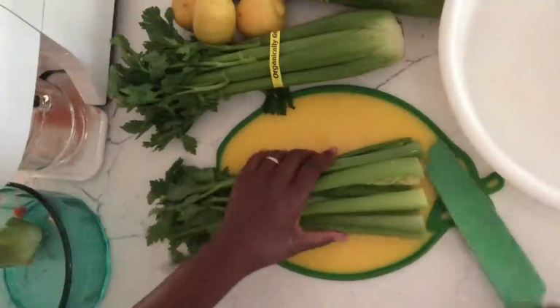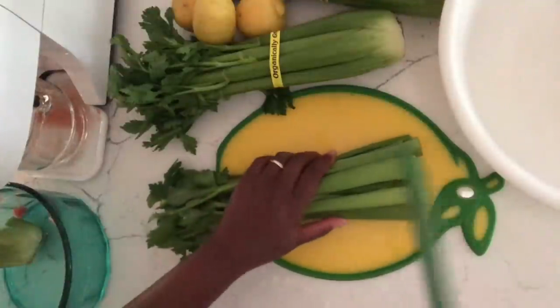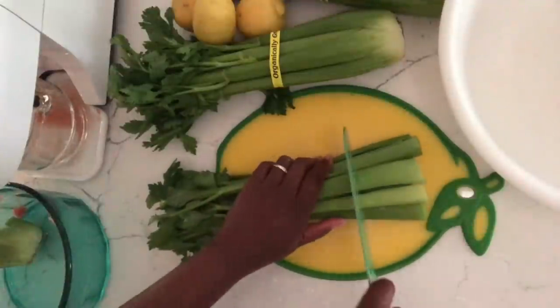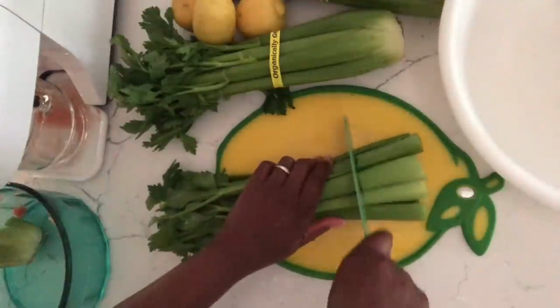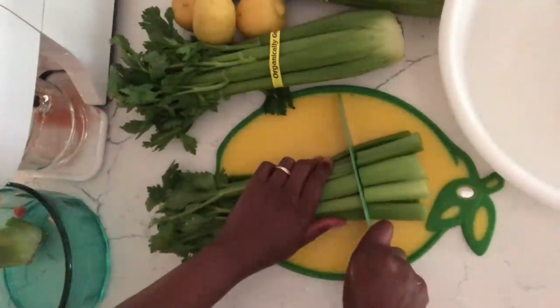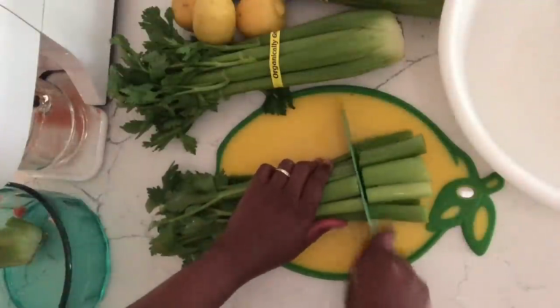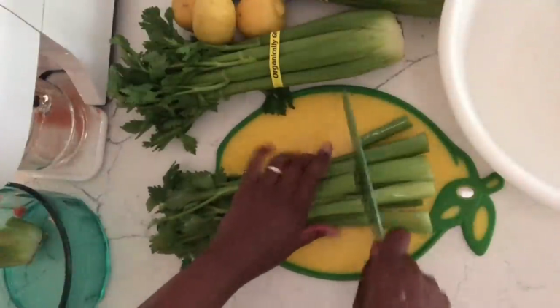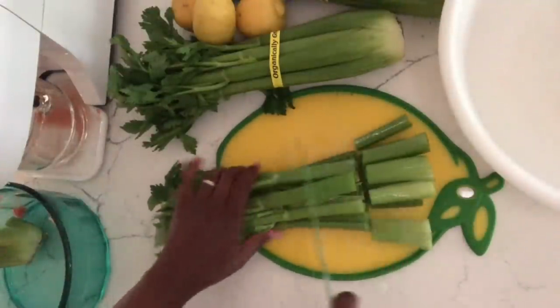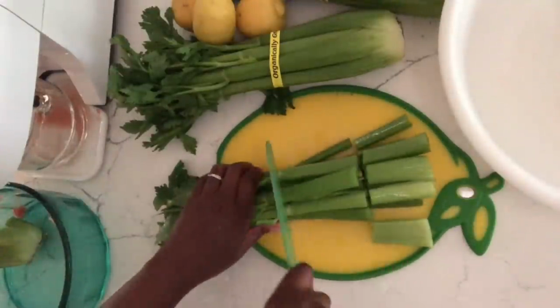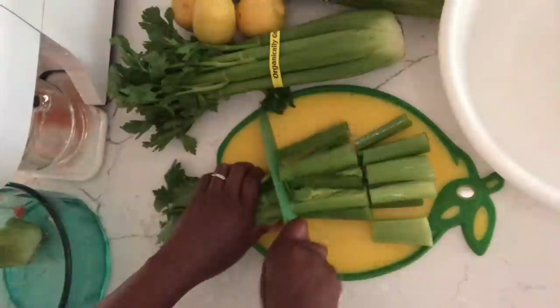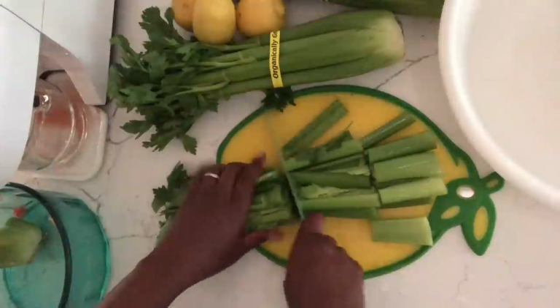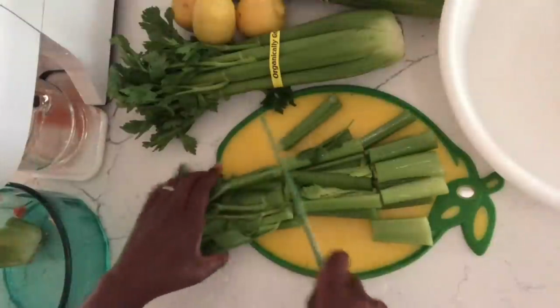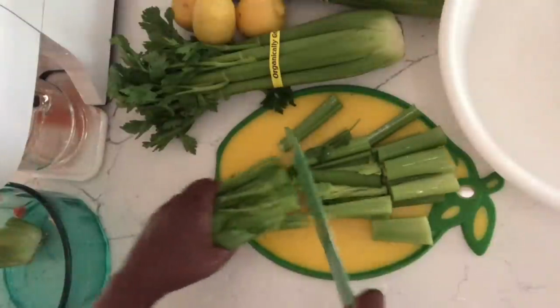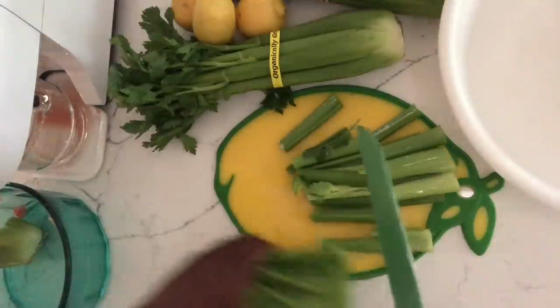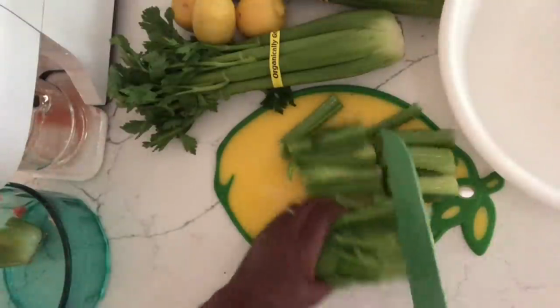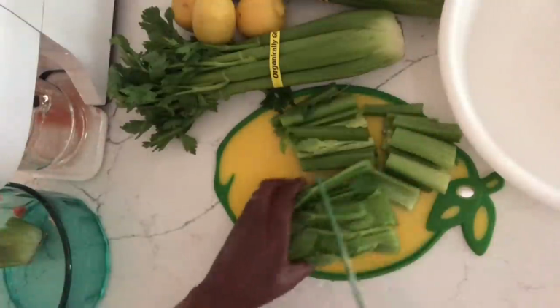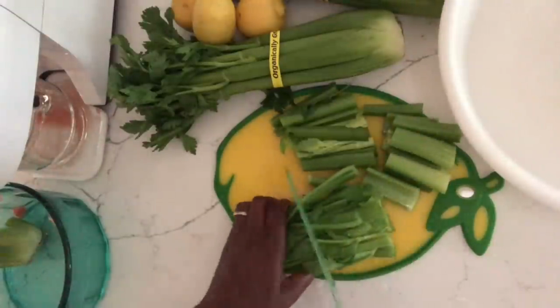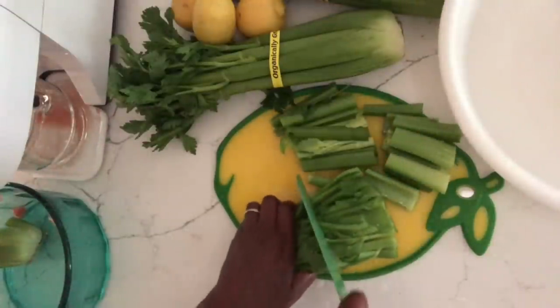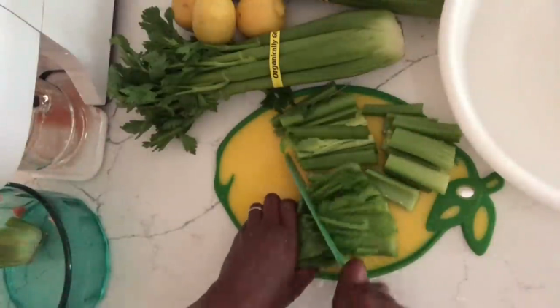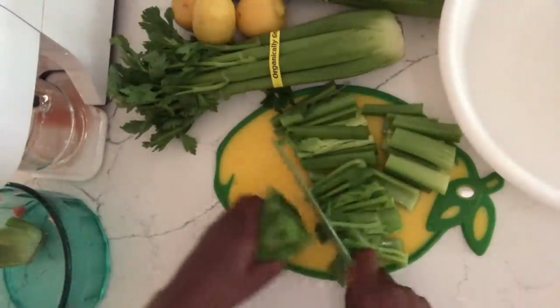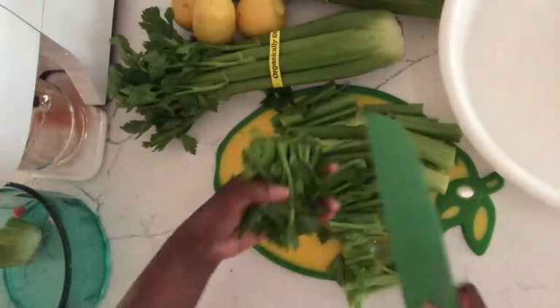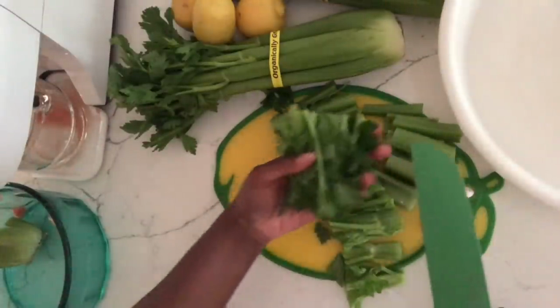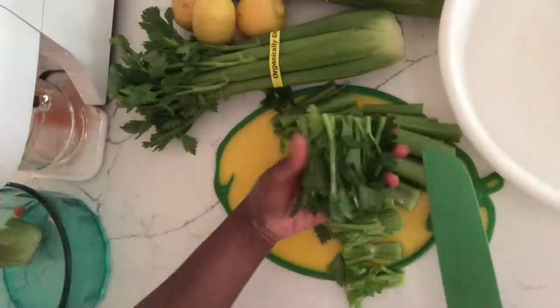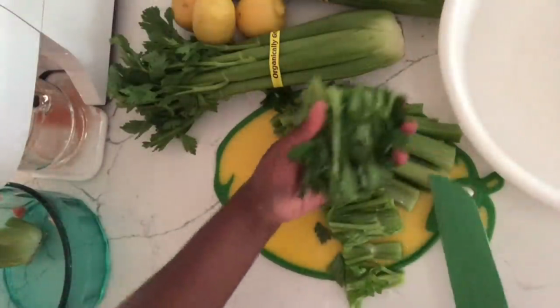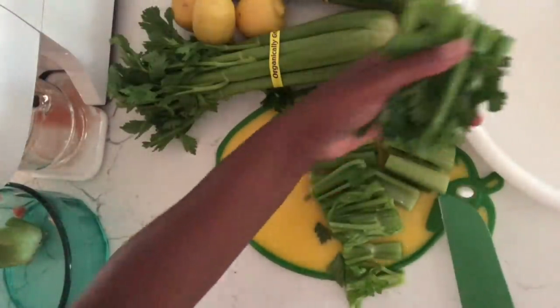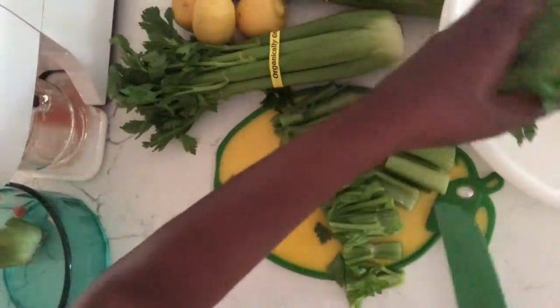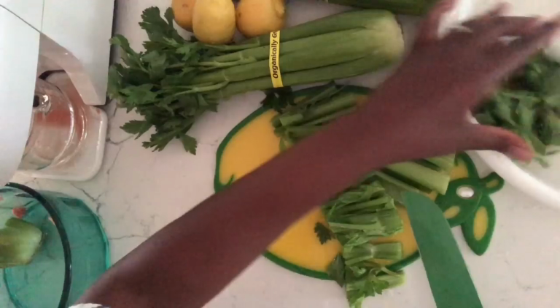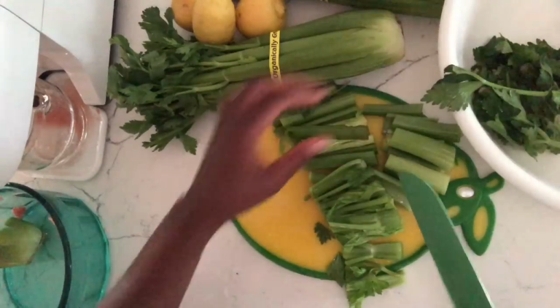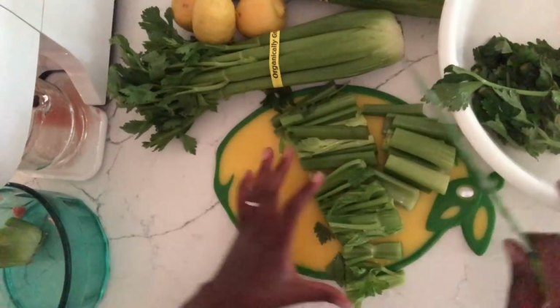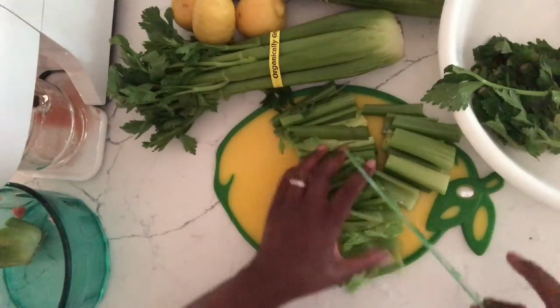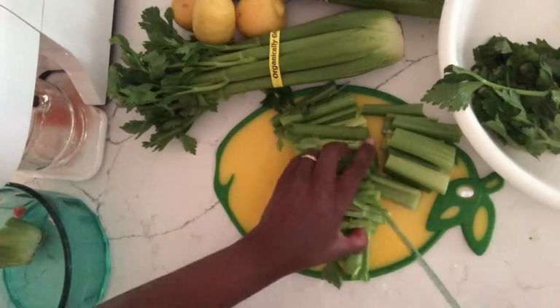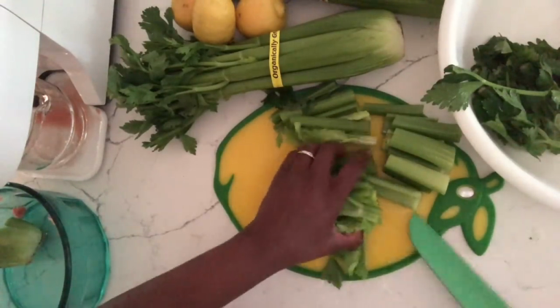It doesn't do the same thing that the popular celery juice does. What this does is it dissolves mucus and toxins out of the body and also alkalinizes the body.